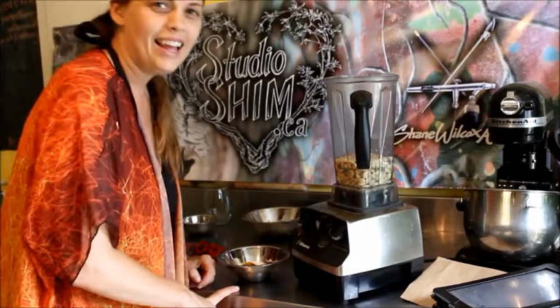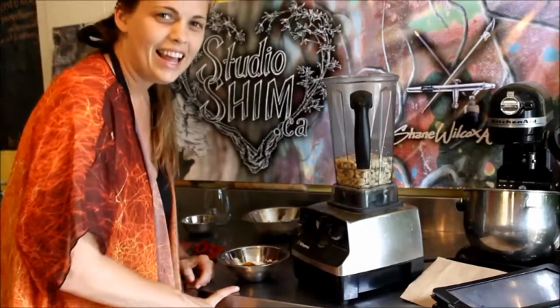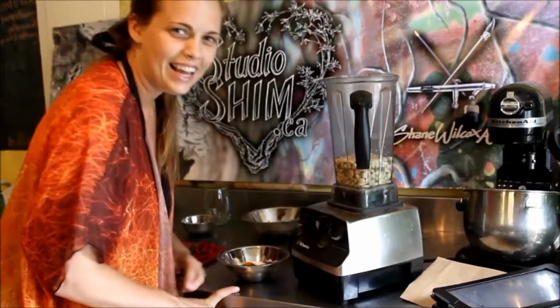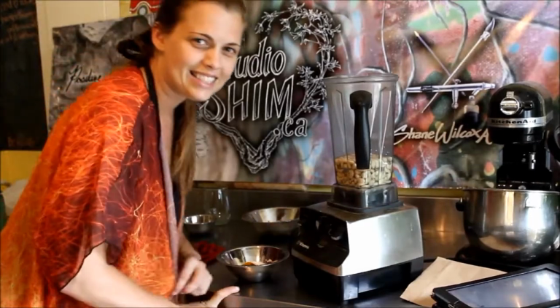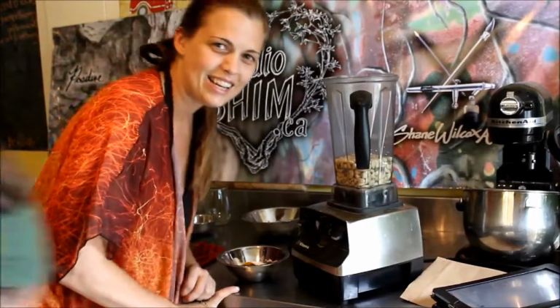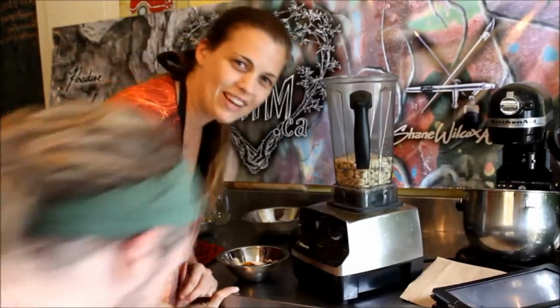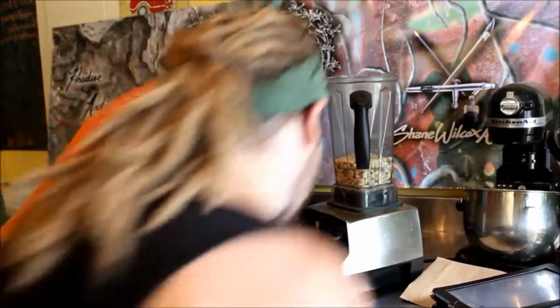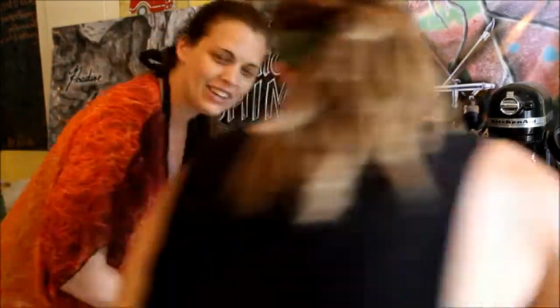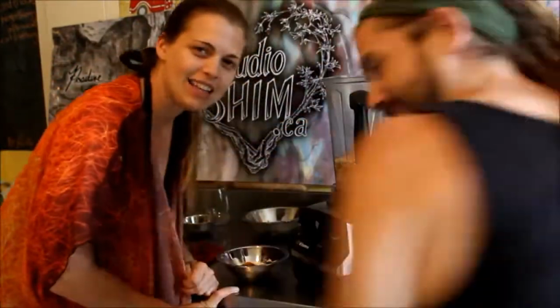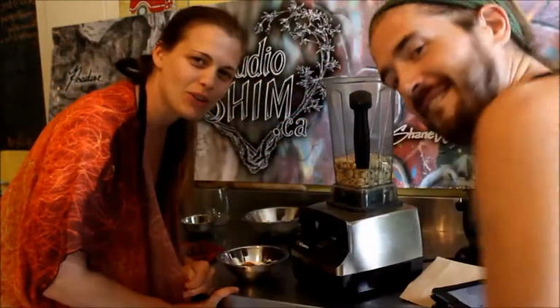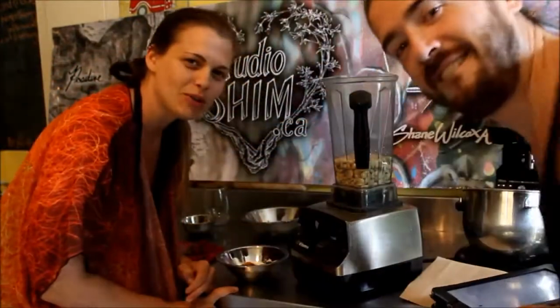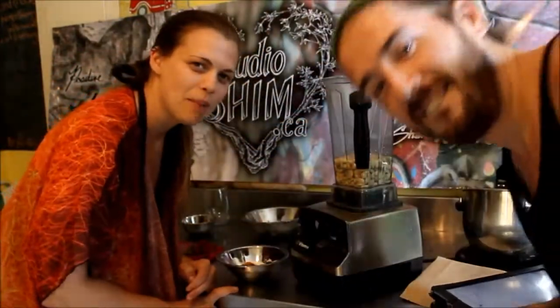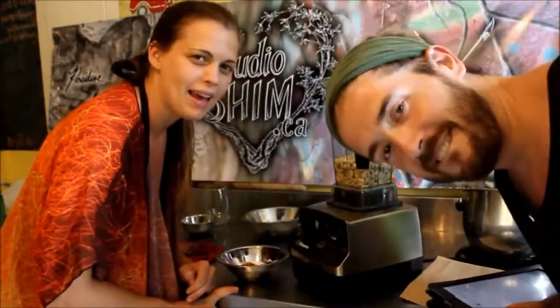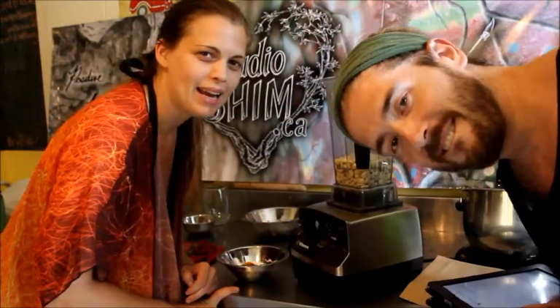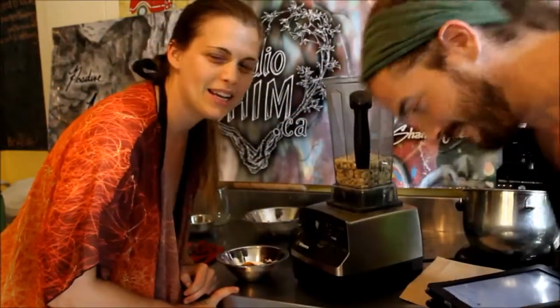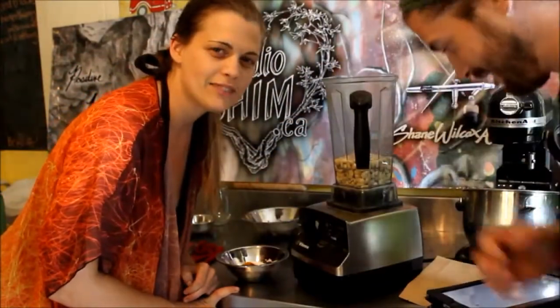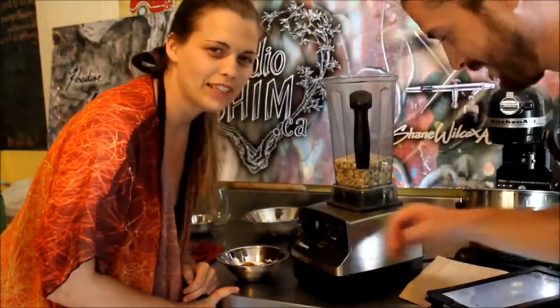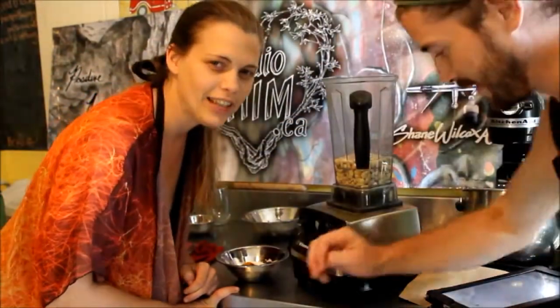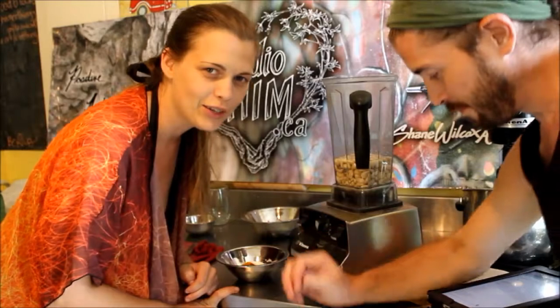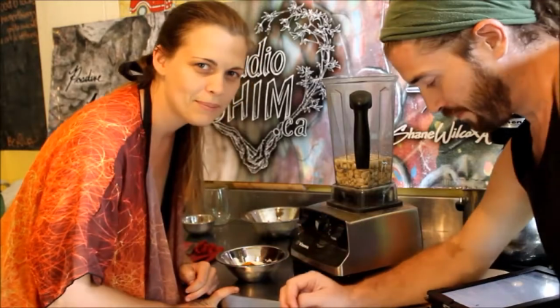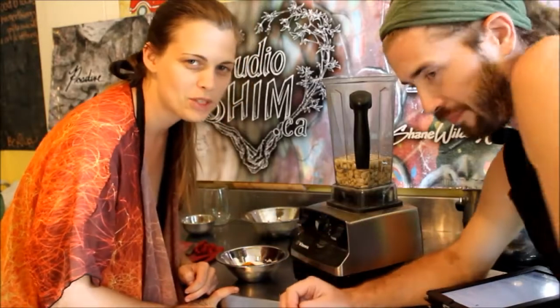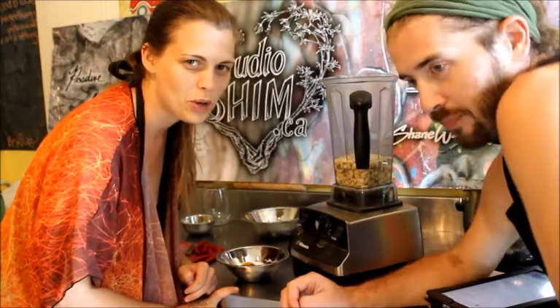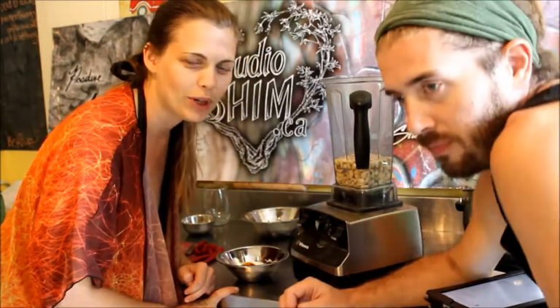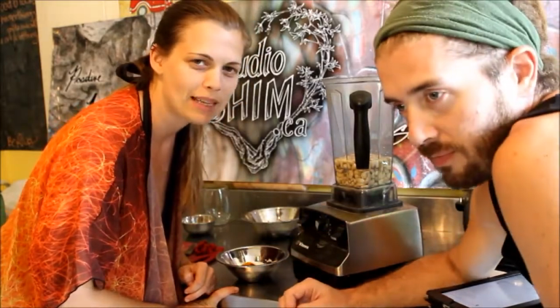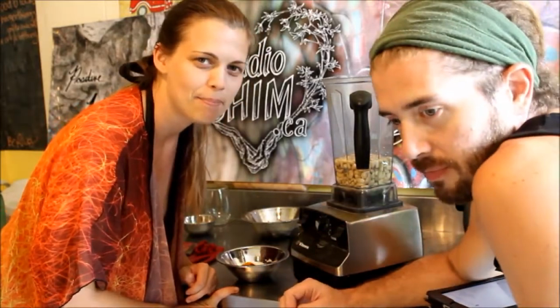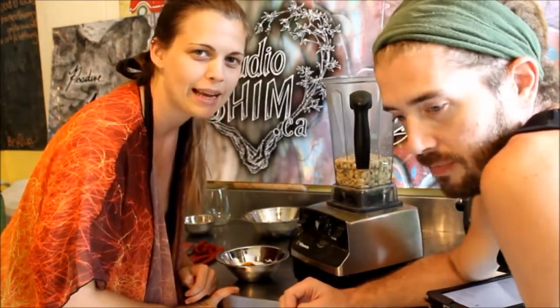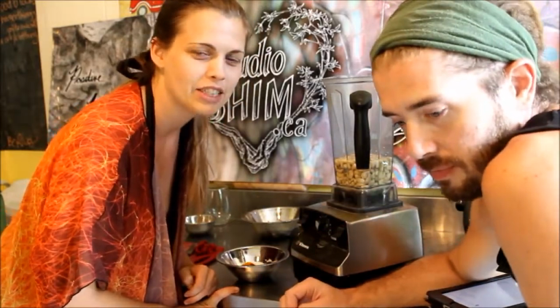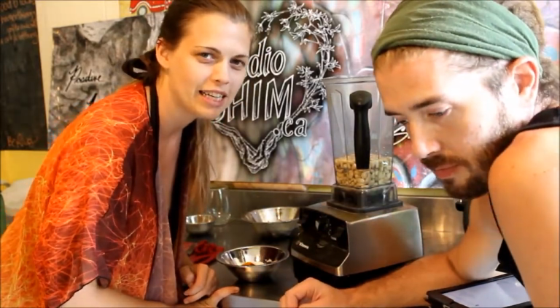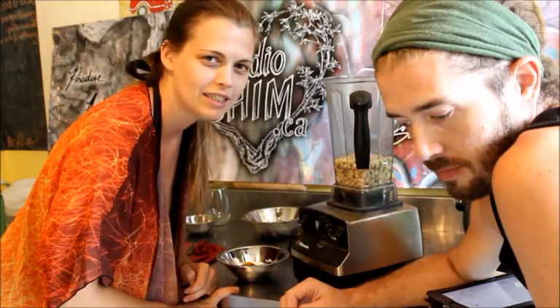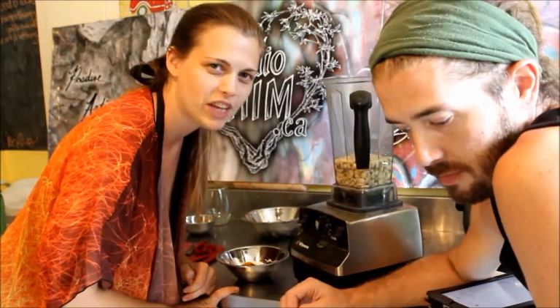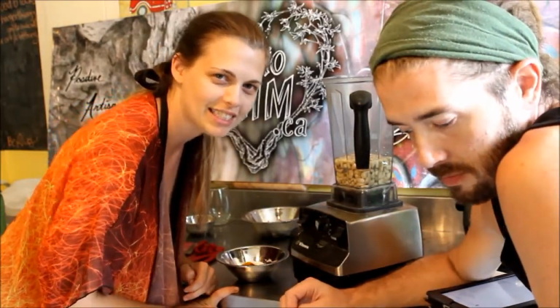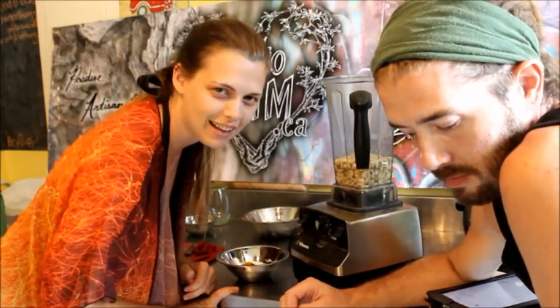Hey guys, it's Sunday Funday here at Studio Shim. Feeling a little hungry, so we're going to make some mac and cheese vegan style.